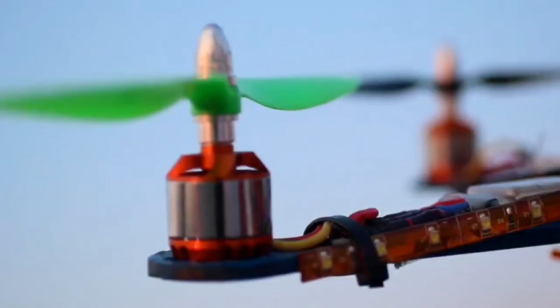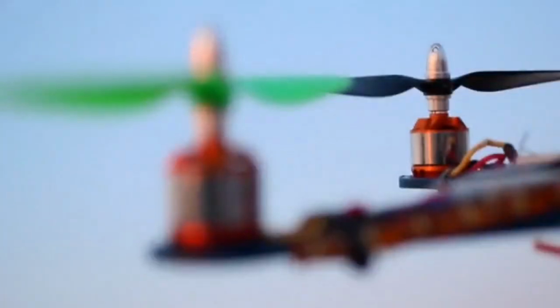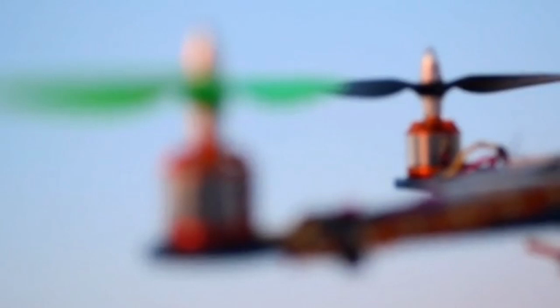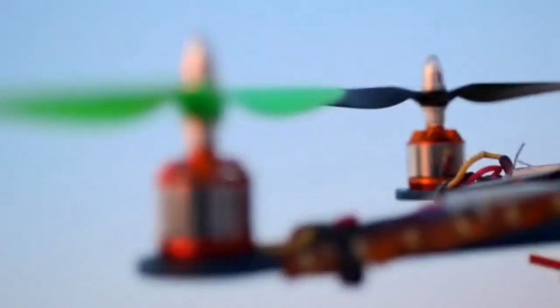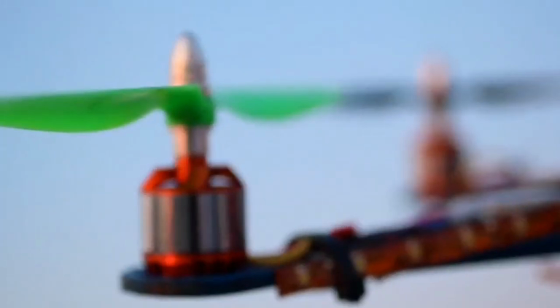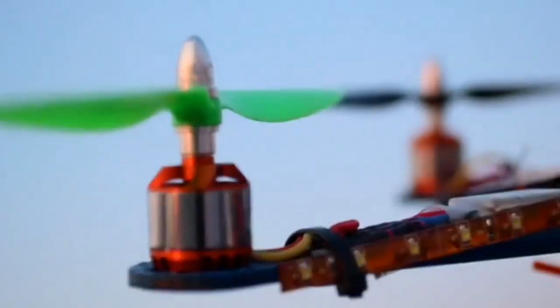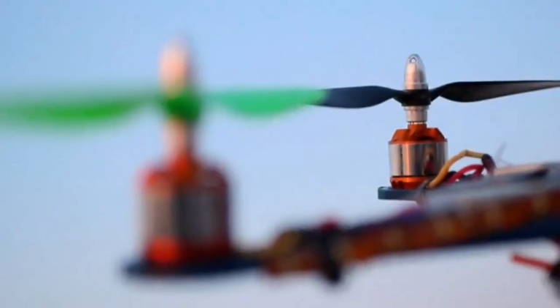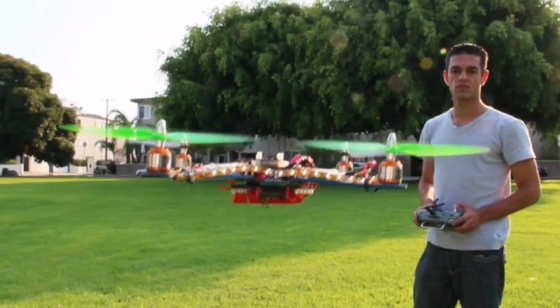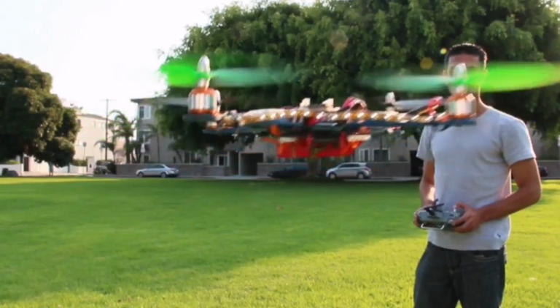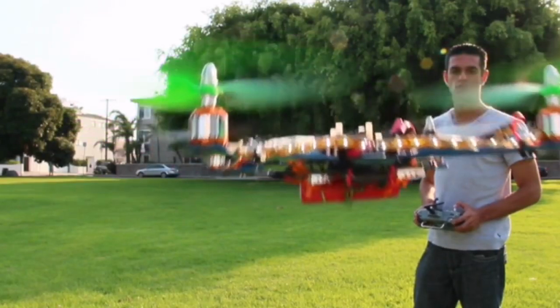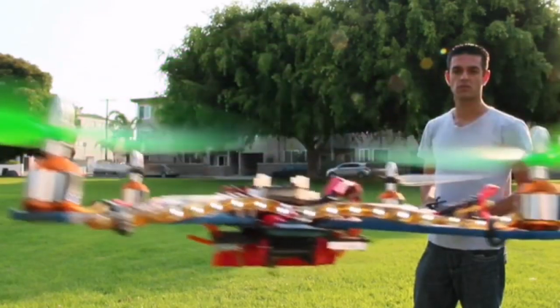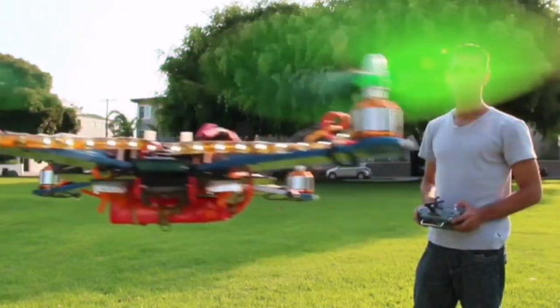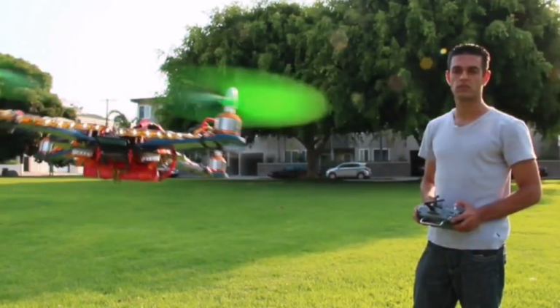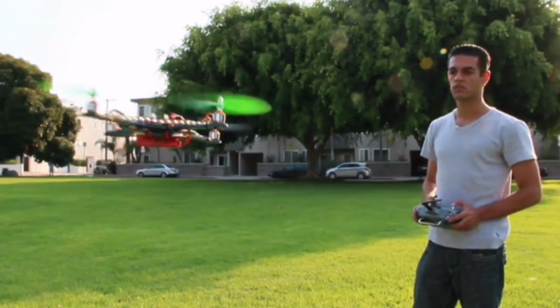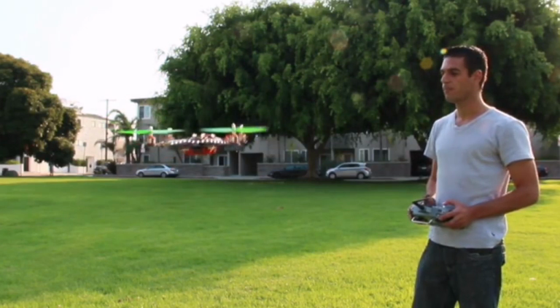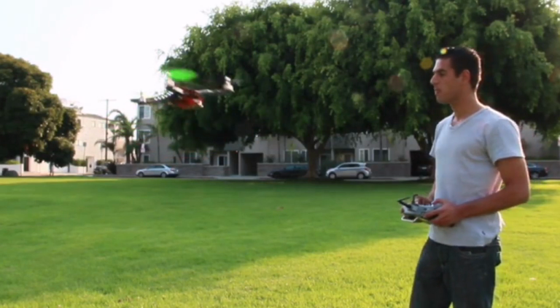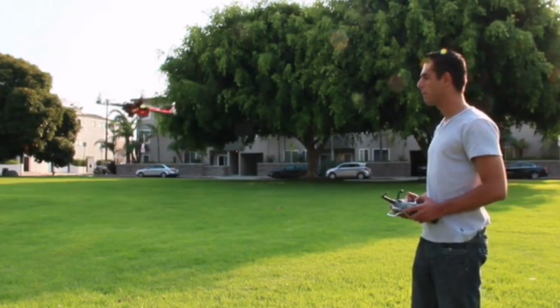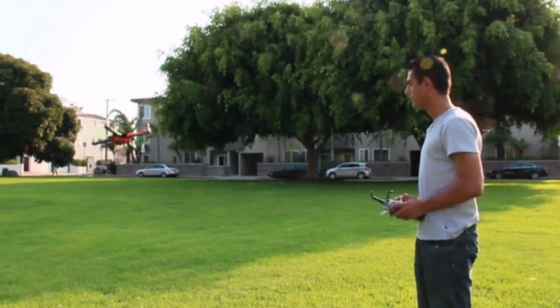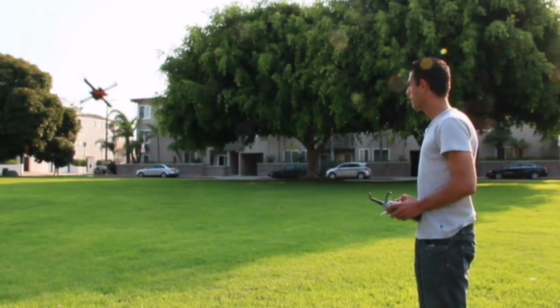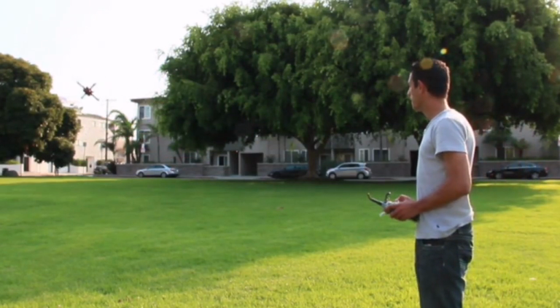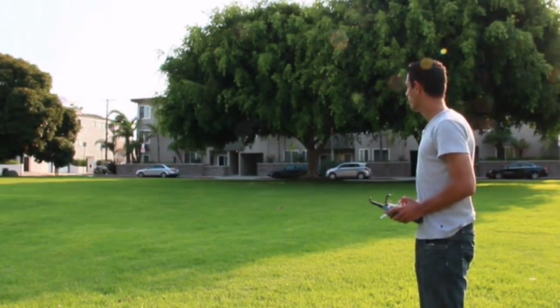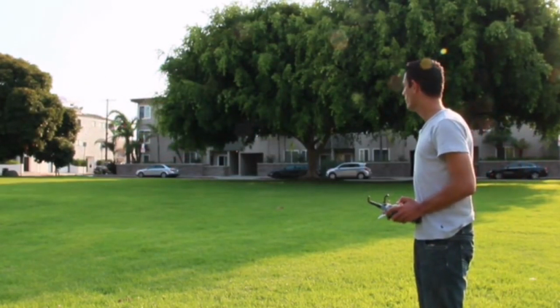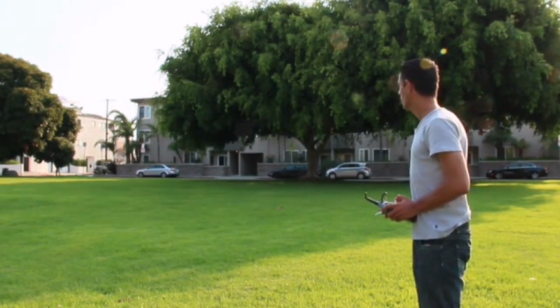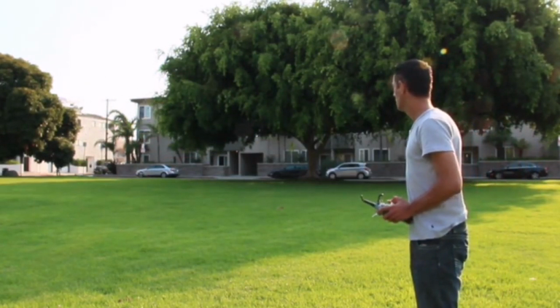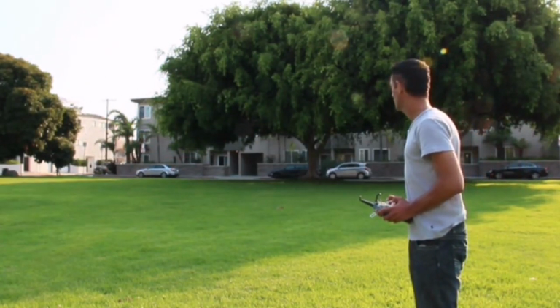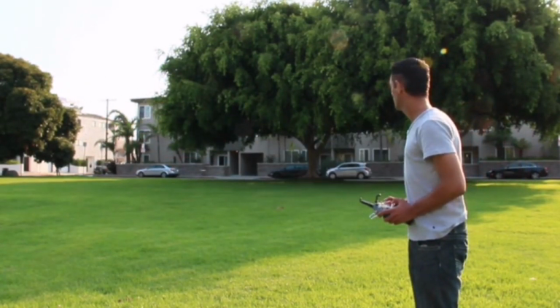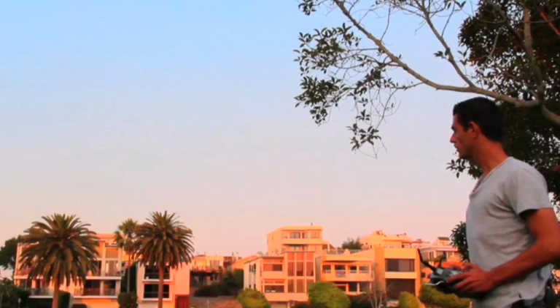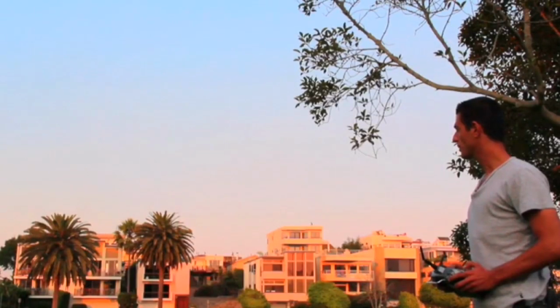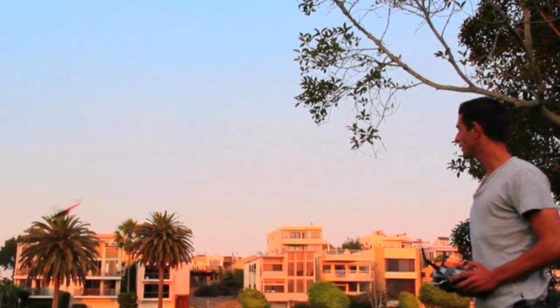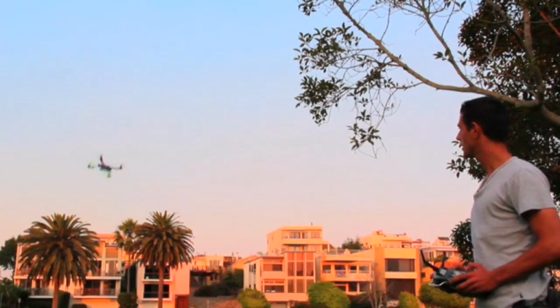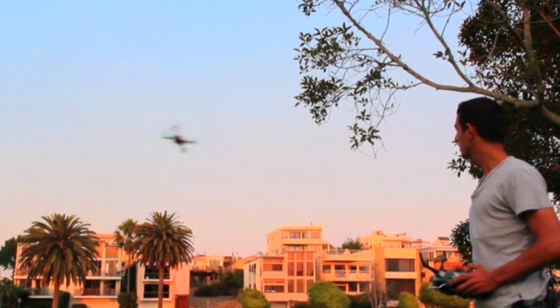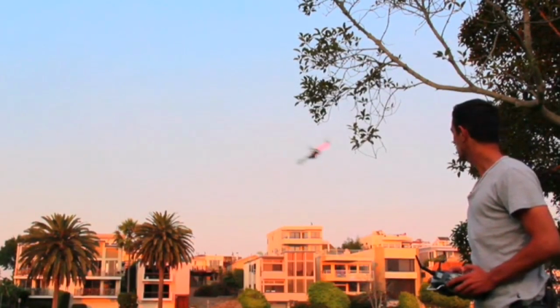We have chosen these motors at 4Bot due to the fact that they're very powerful, lightweight, and durable. Each and every motor goes through a balancing procedure, so they're balanced and the propellers are balanced for best efficiency when doing aerial videos.